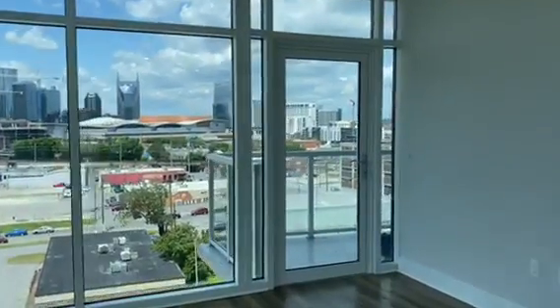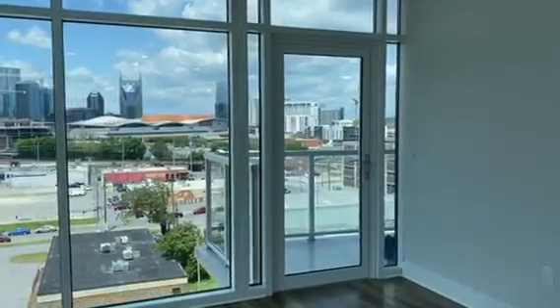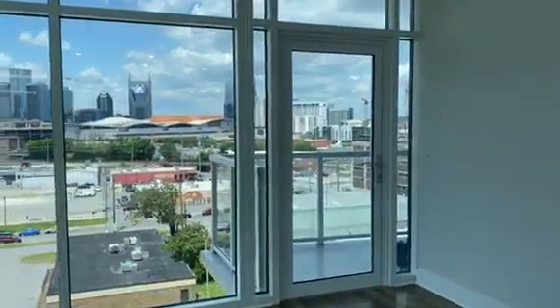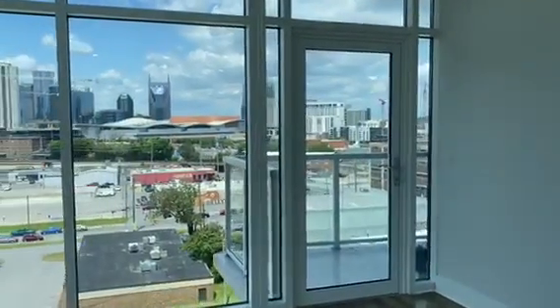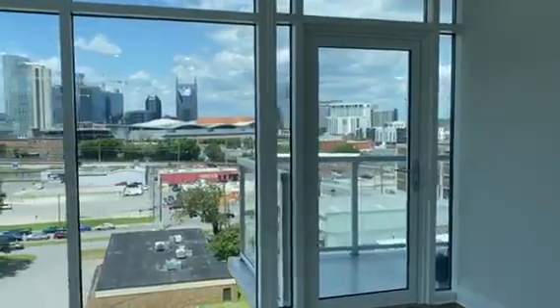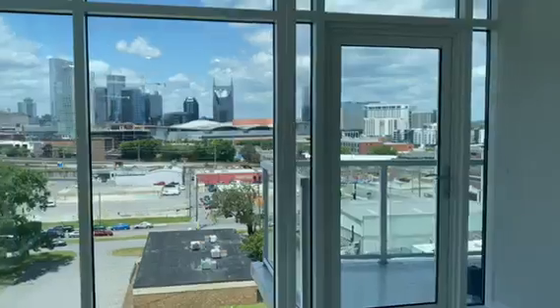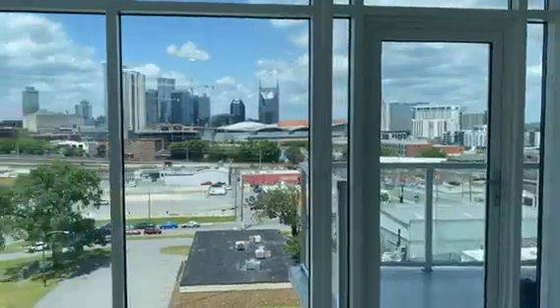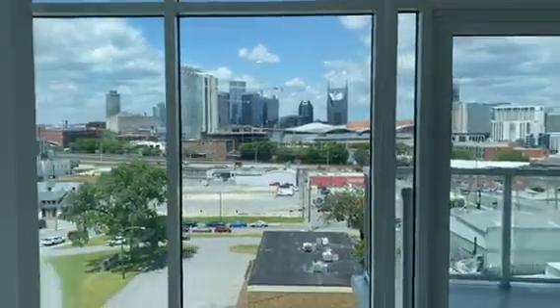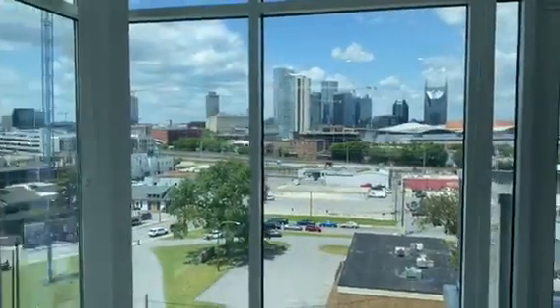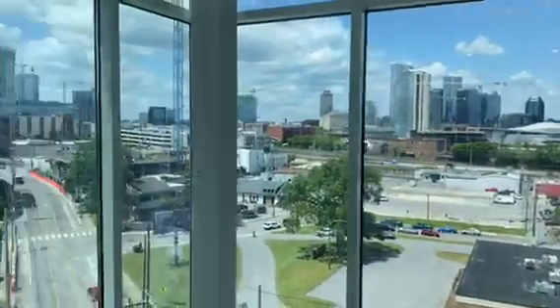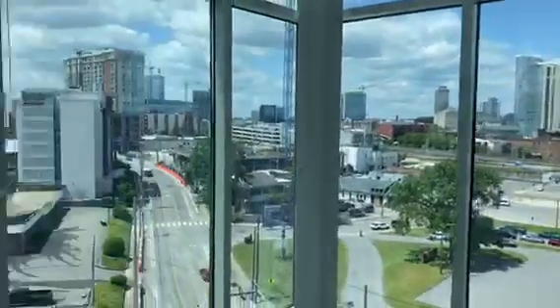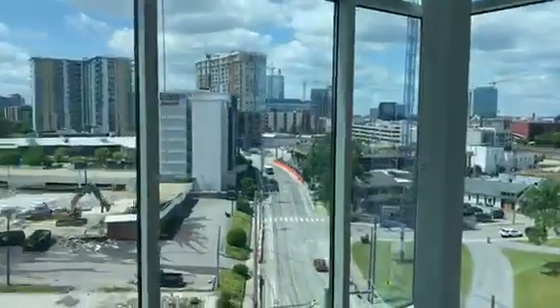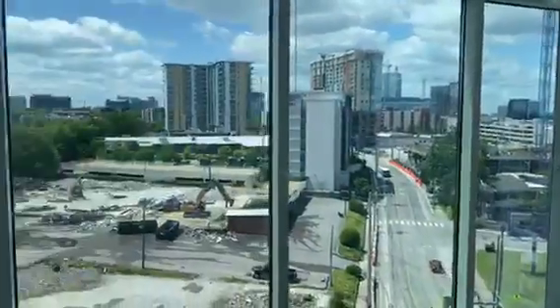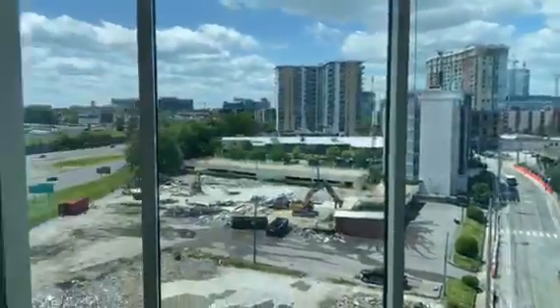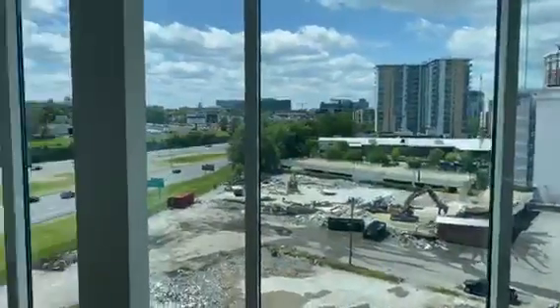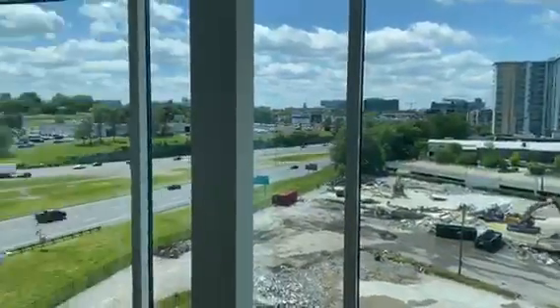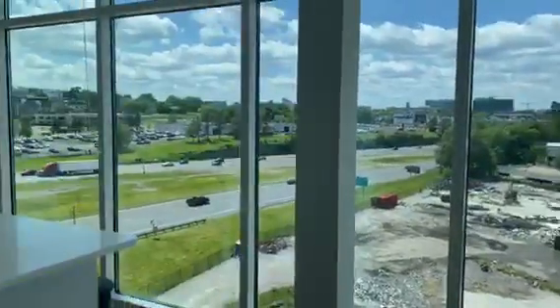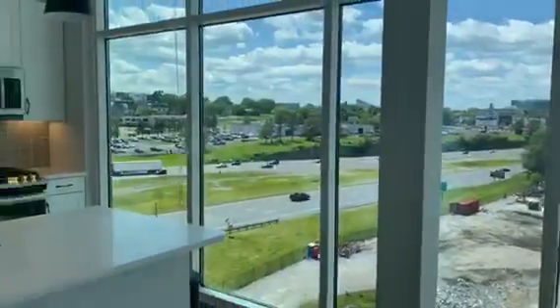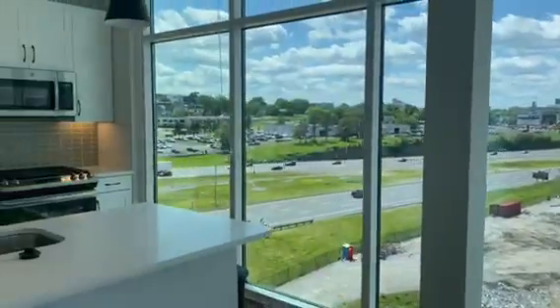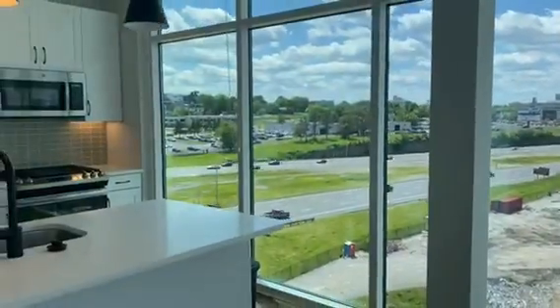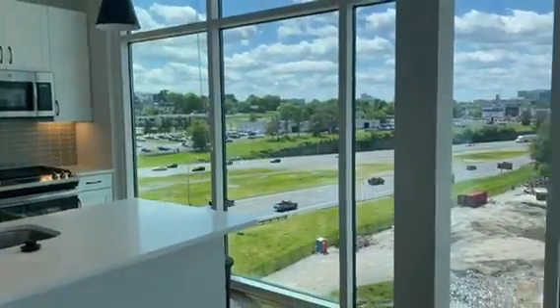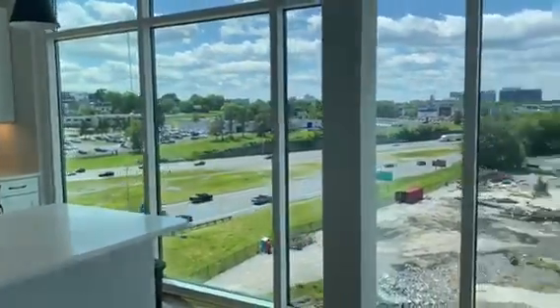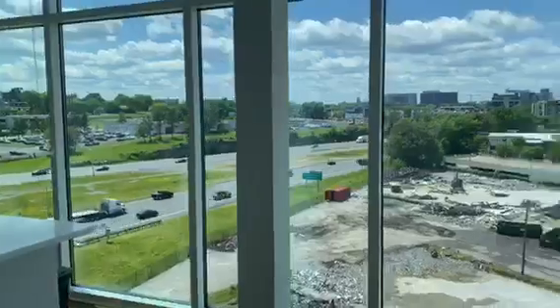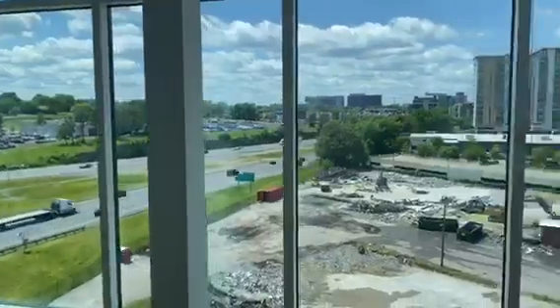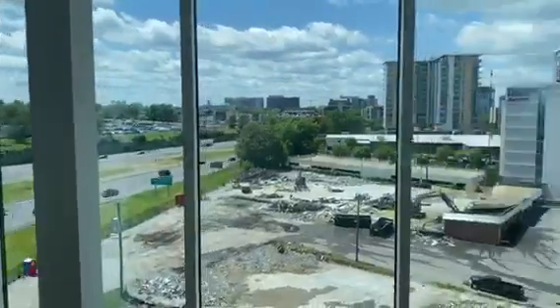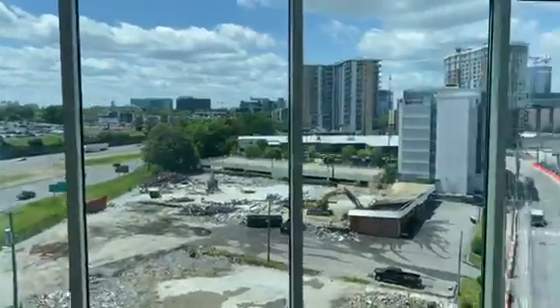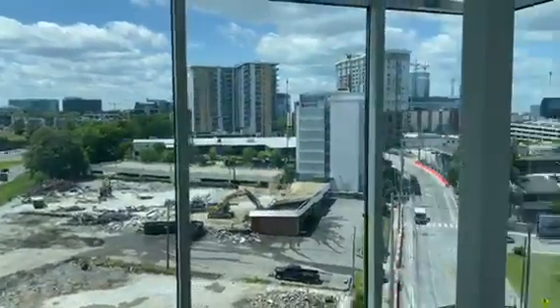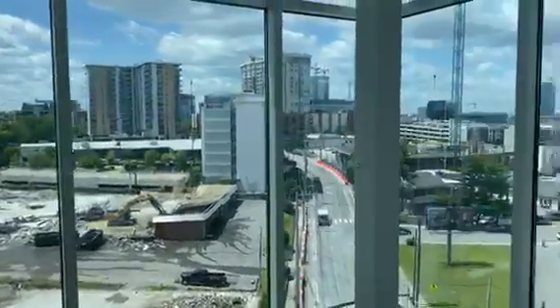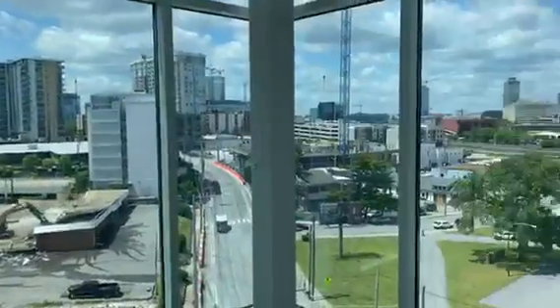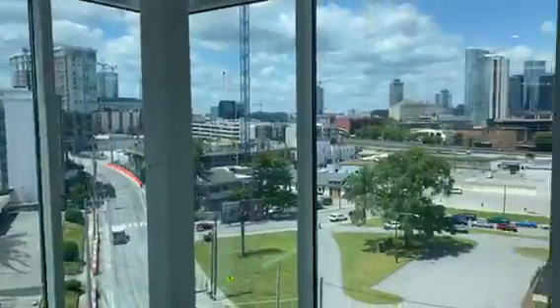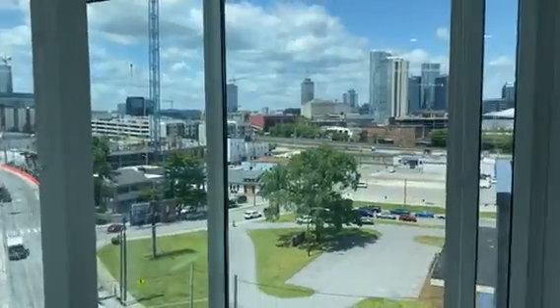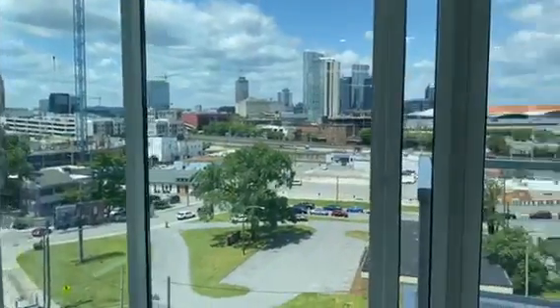Two of your actual walls in the main living area will actually have all windows. You will also have a balcony in this floor plan.